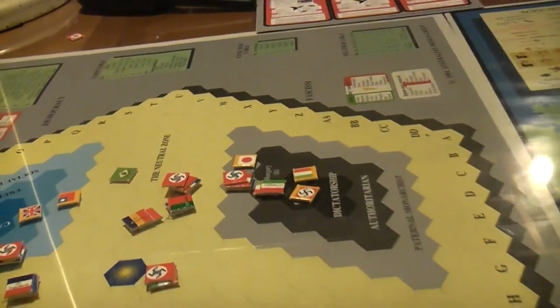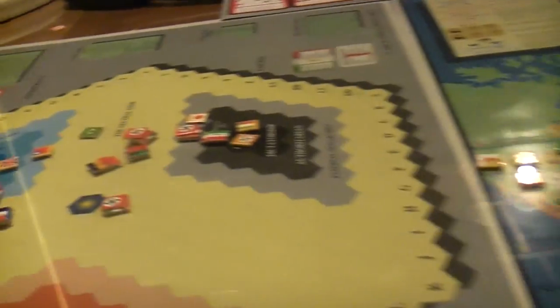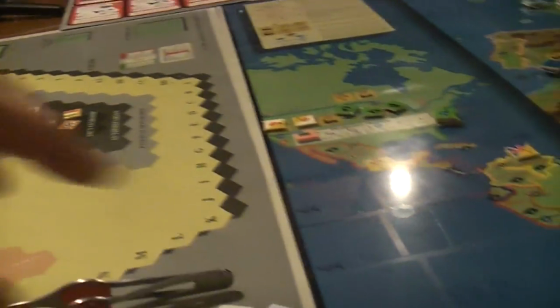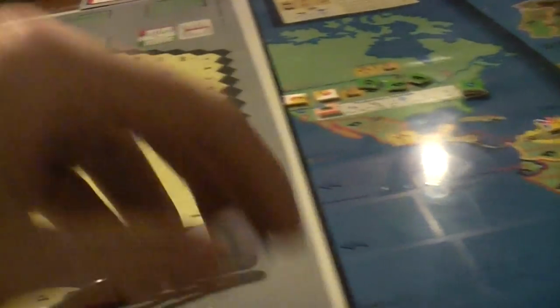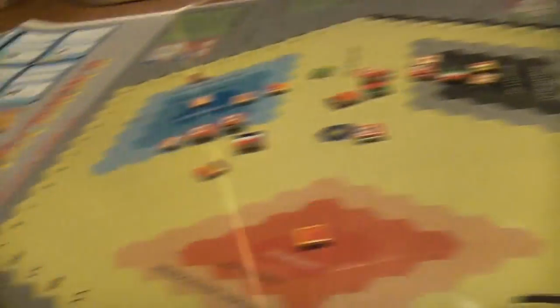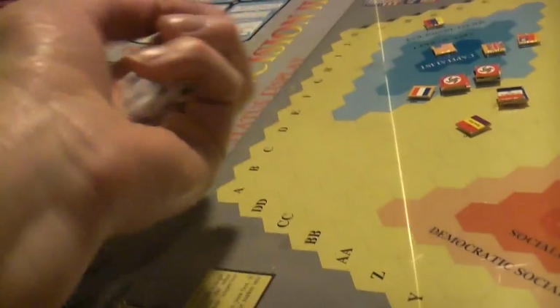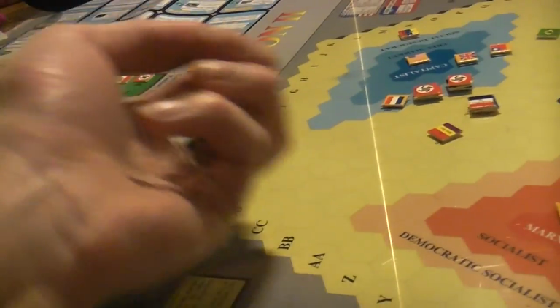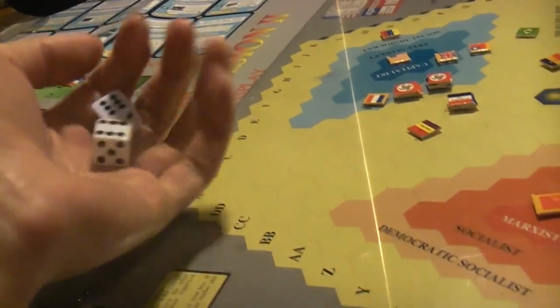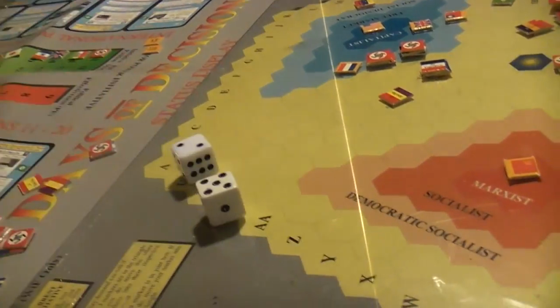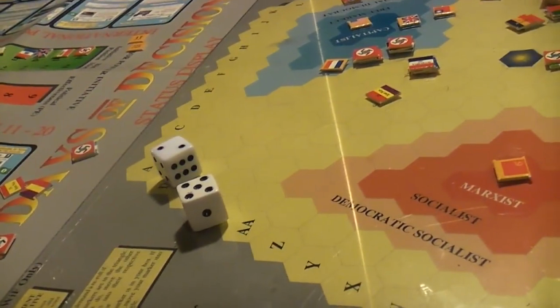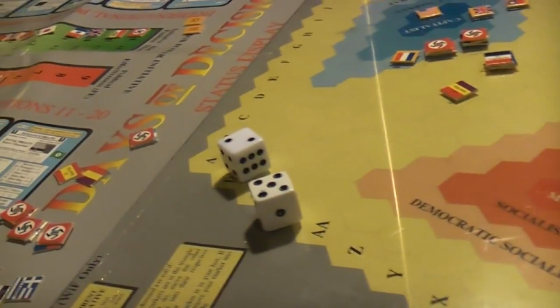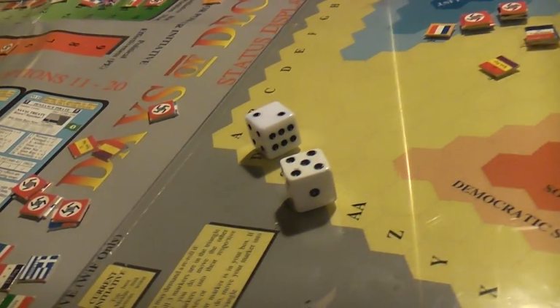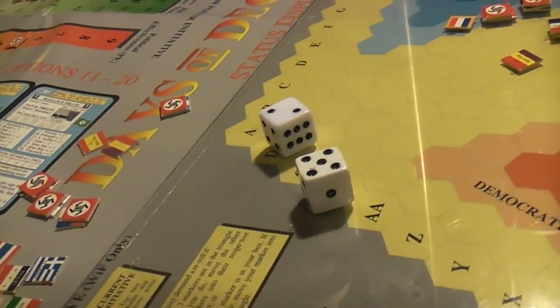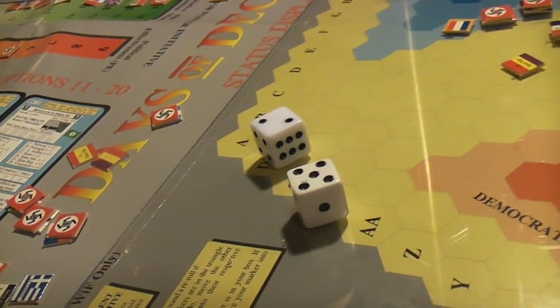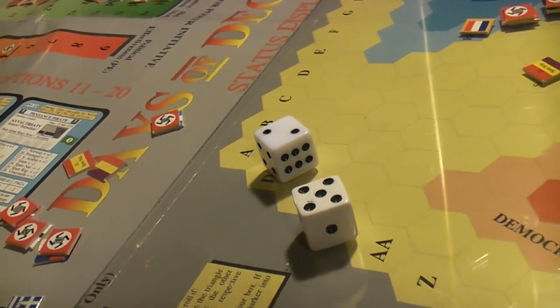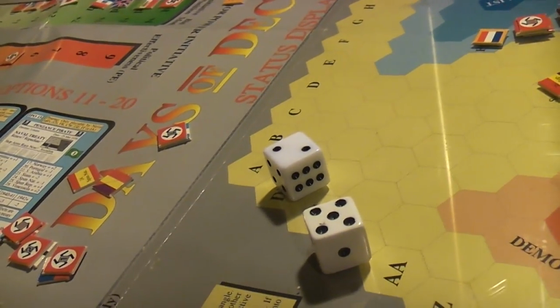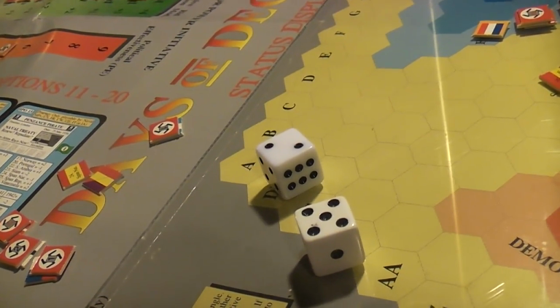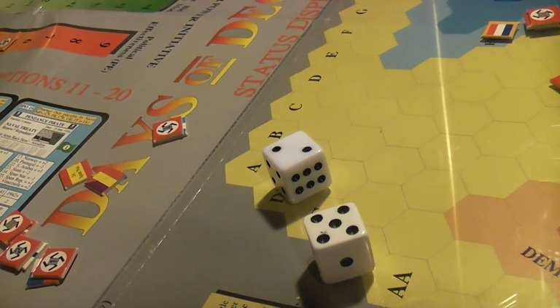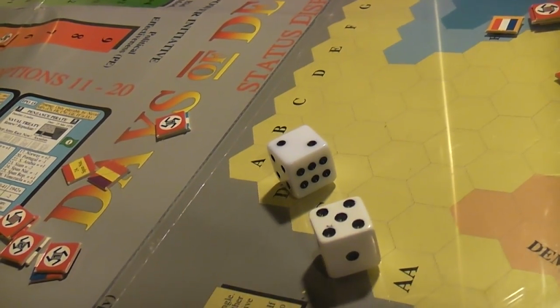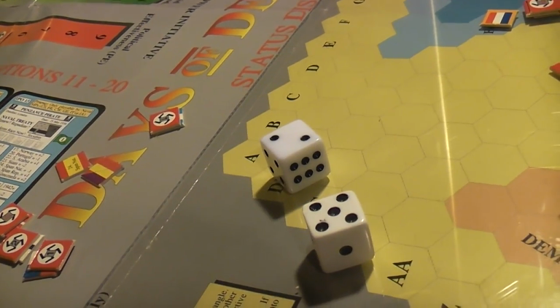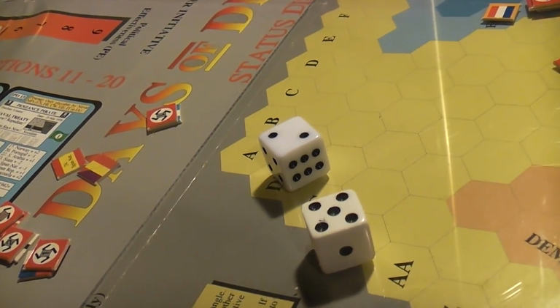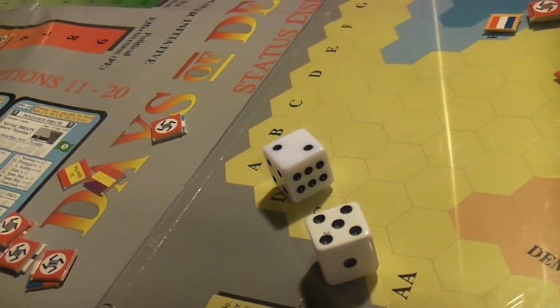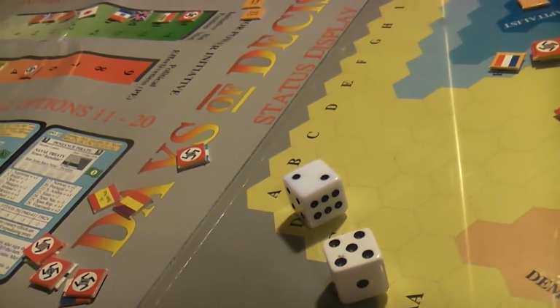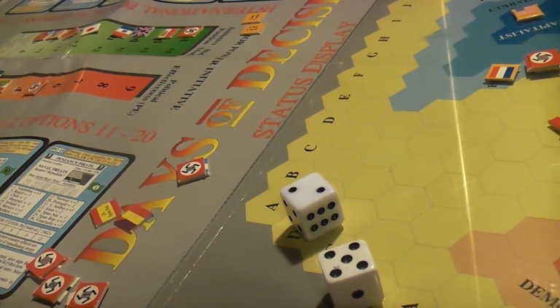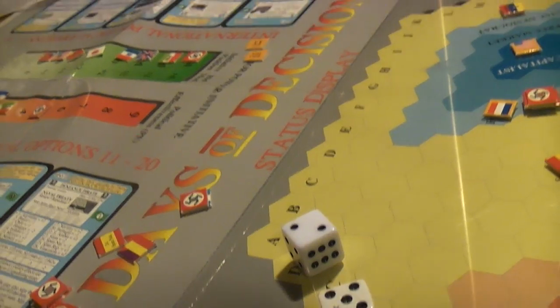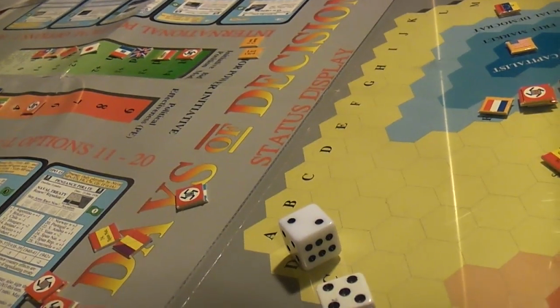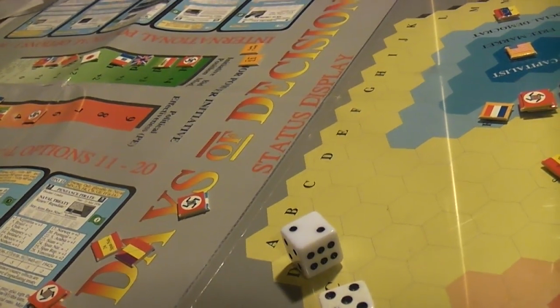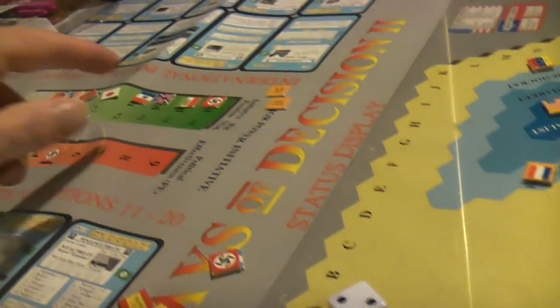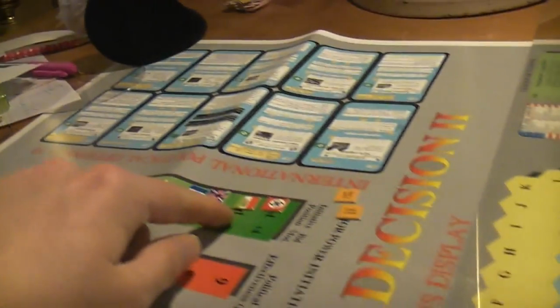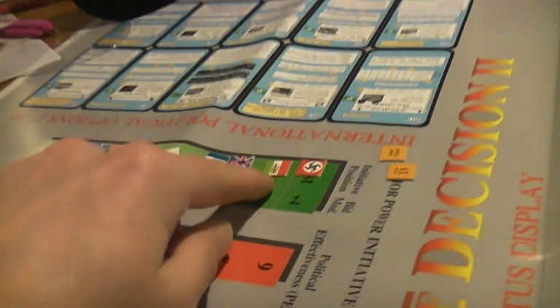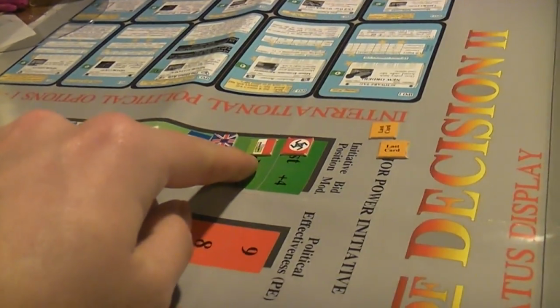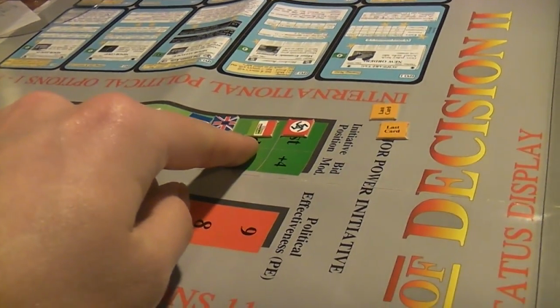After you do that, you have to roll two dice to see if more political stuff happens. You have to roll three or less in order for it to be cut off. So obviously things are going to keep happening and we'll go on to Italy now.